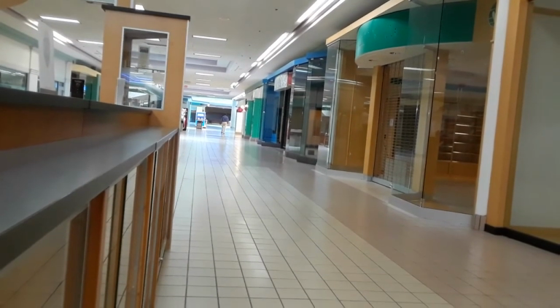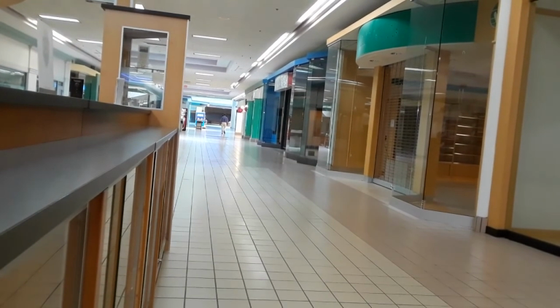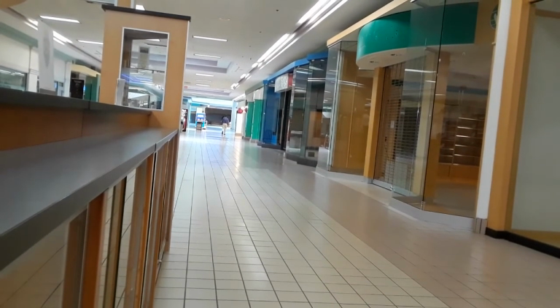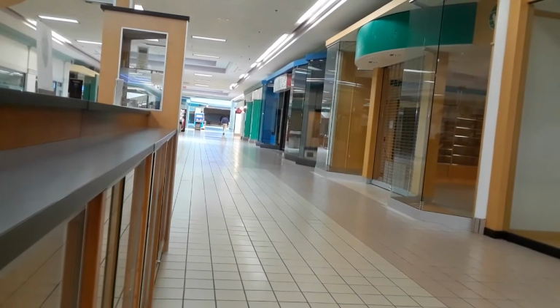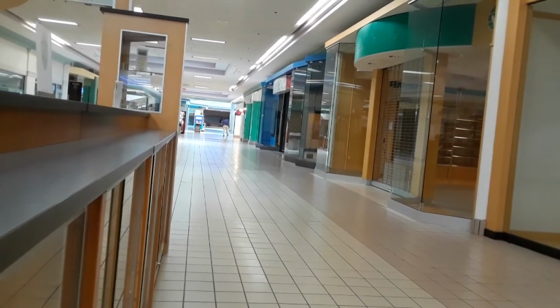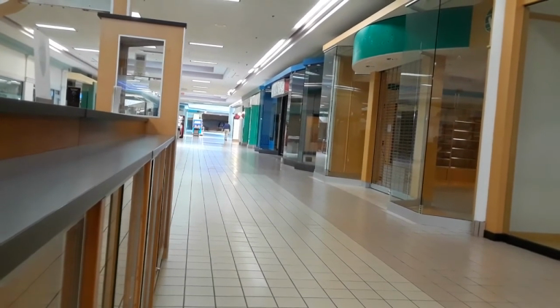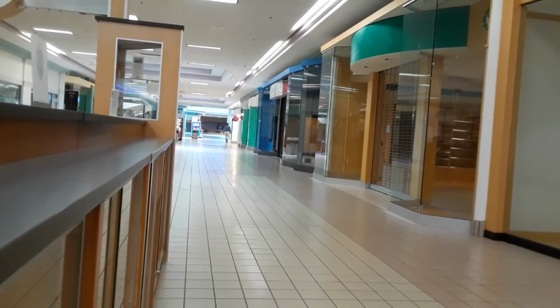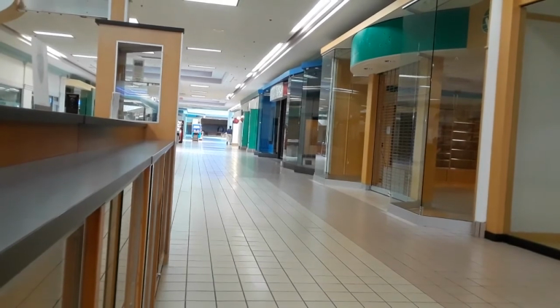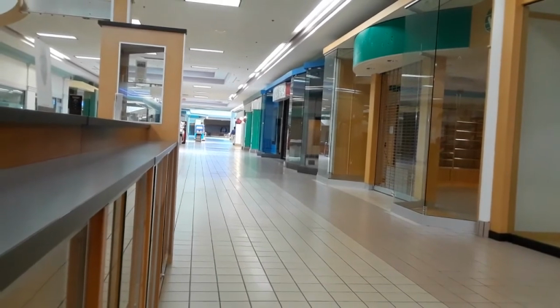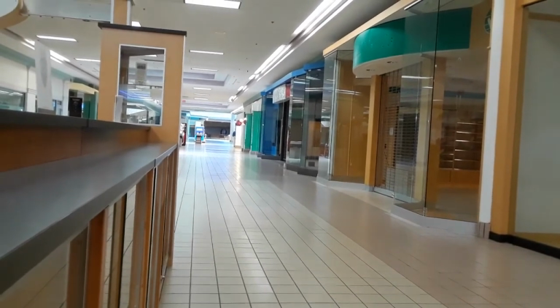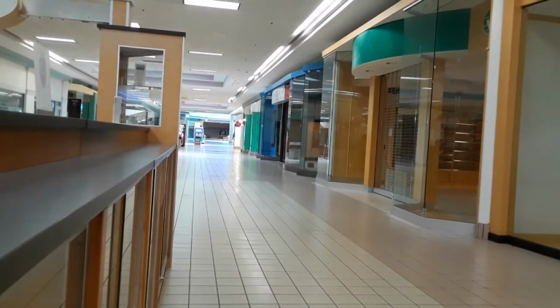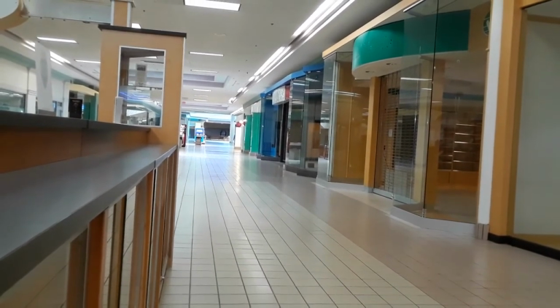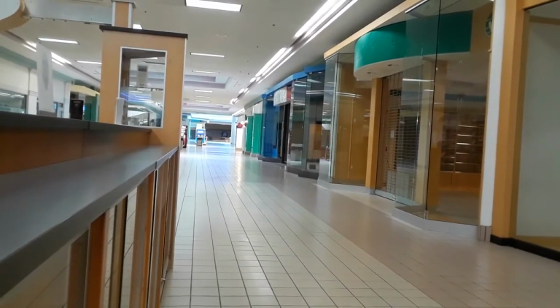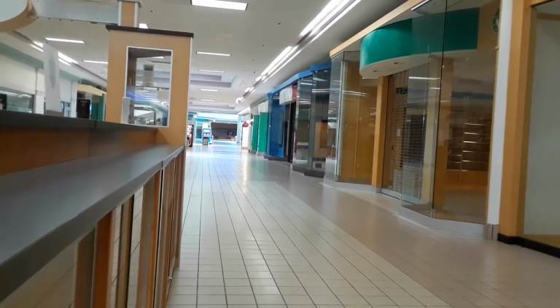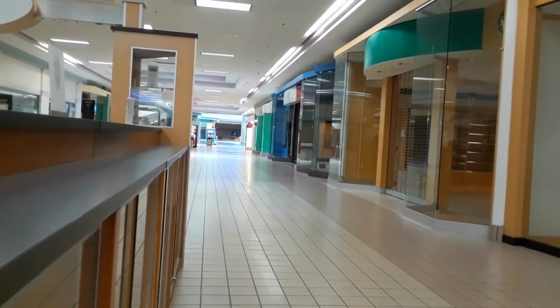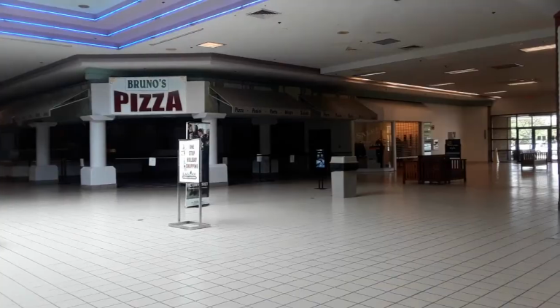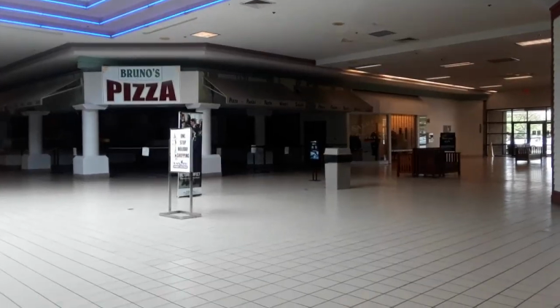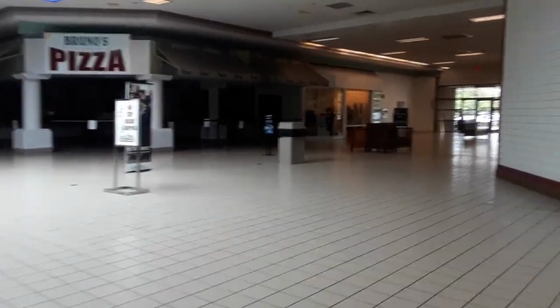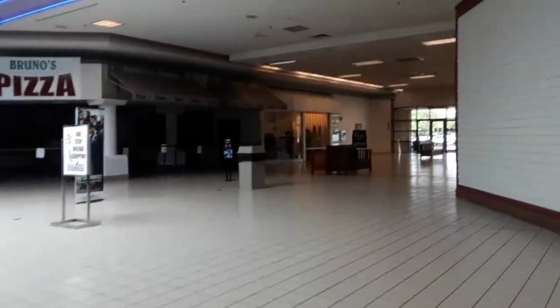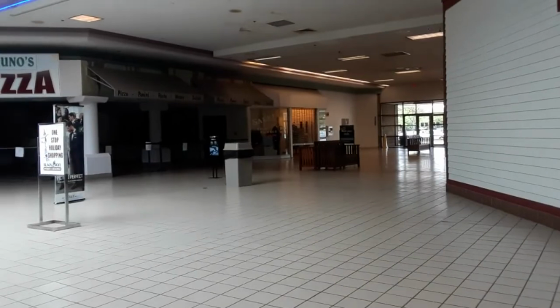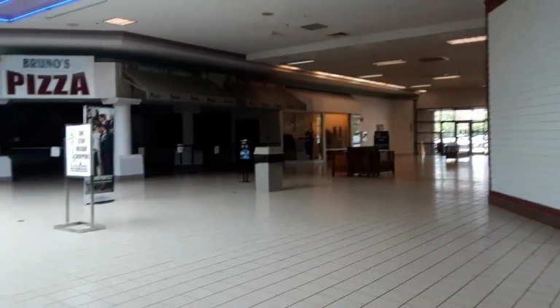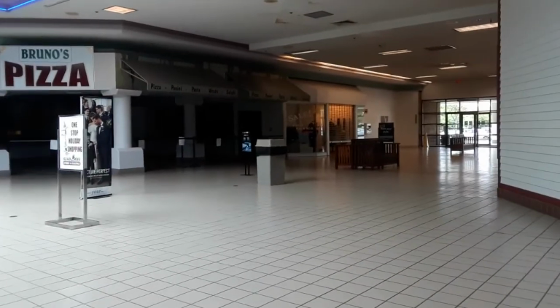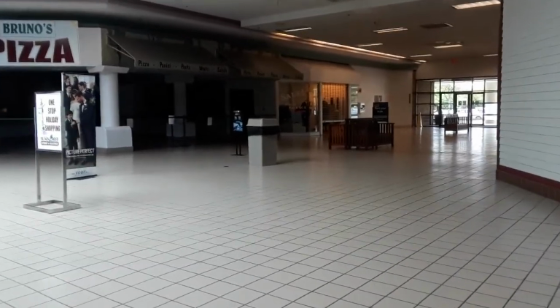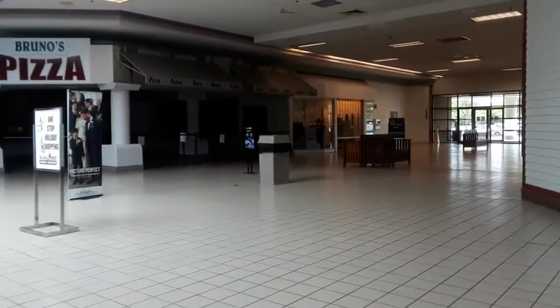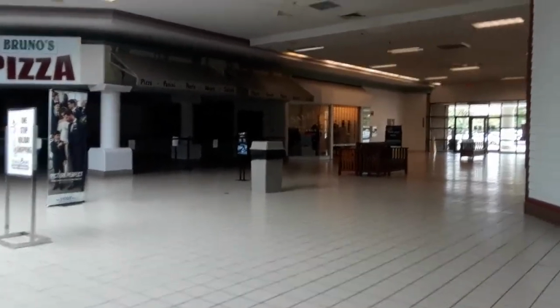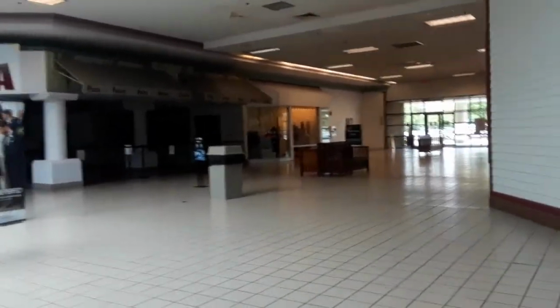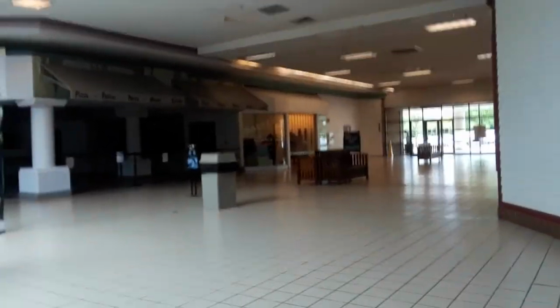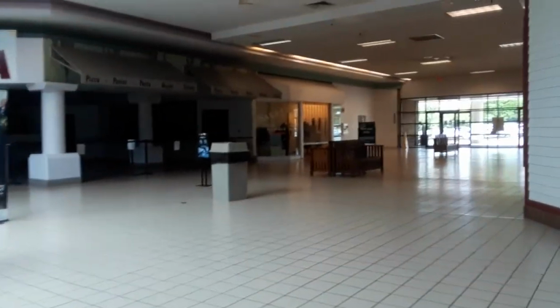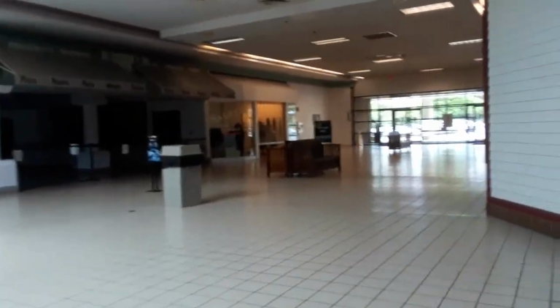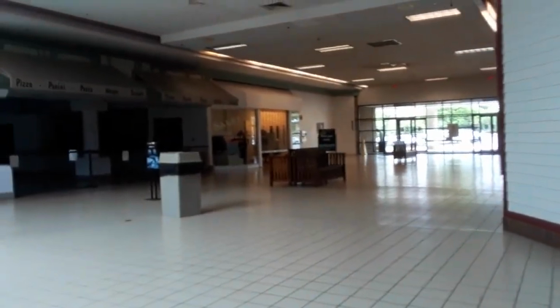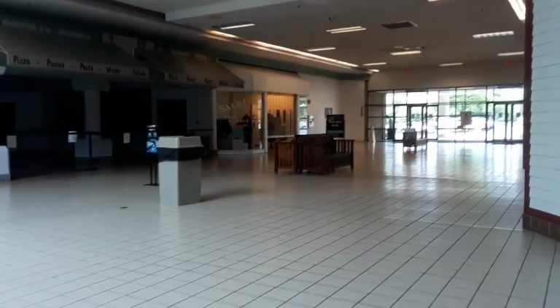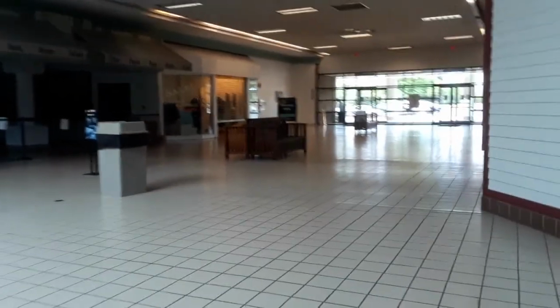It's June 2019 and I find myself again in Phillipsburg Mall. This mall is very local to me, so I can easily get here and keep track of its progress — or lack of progress.